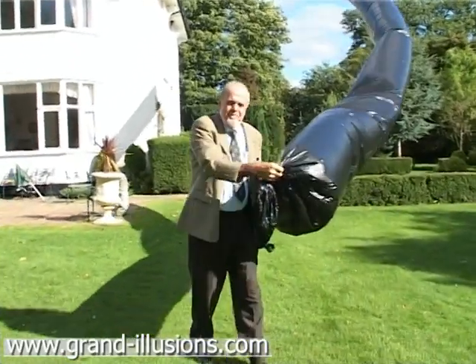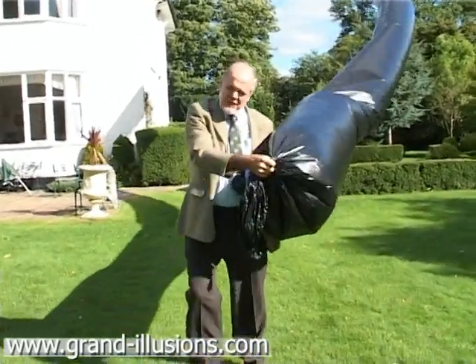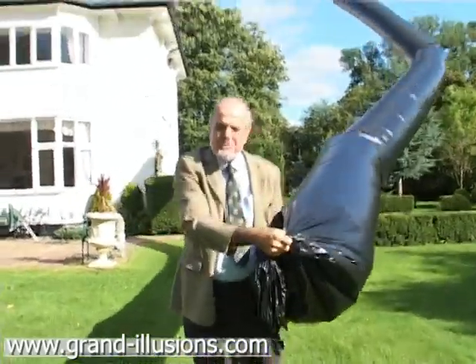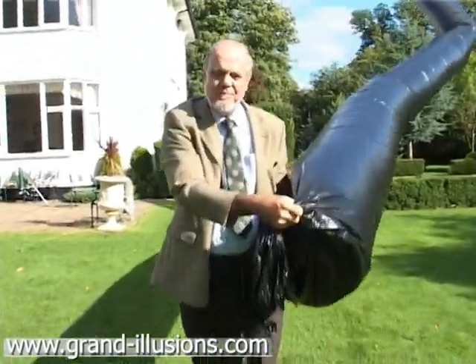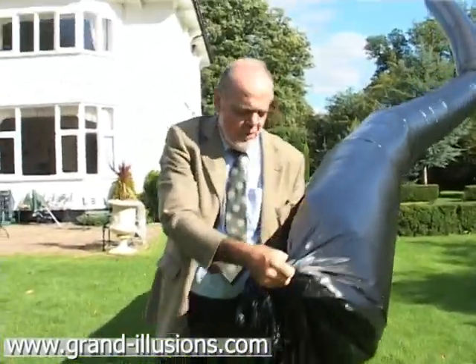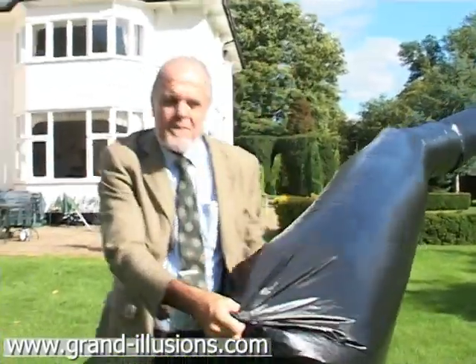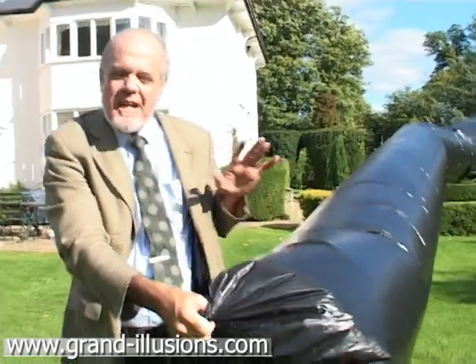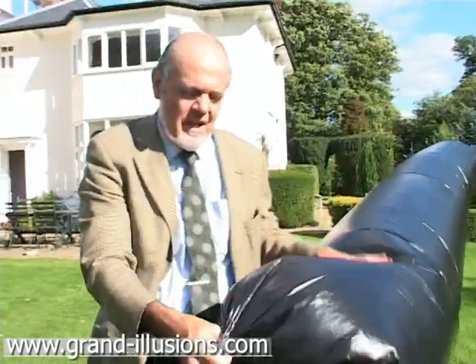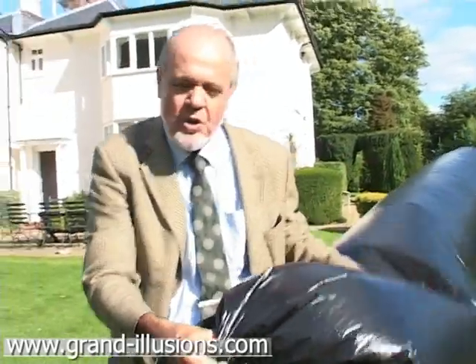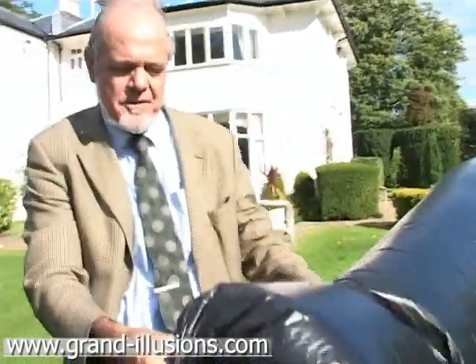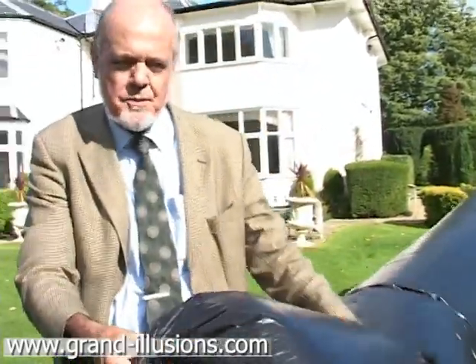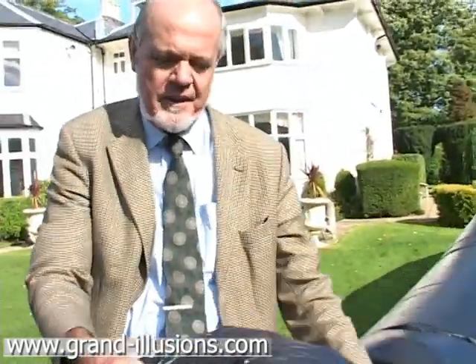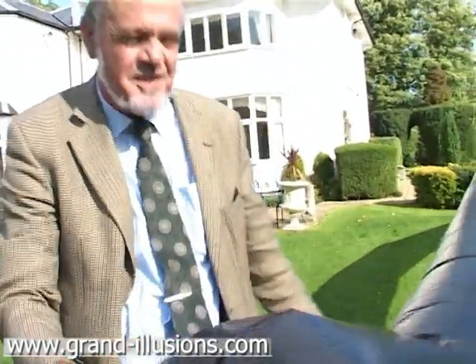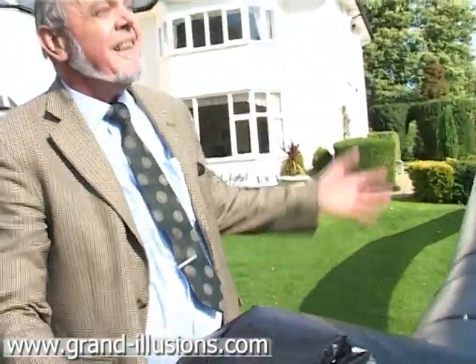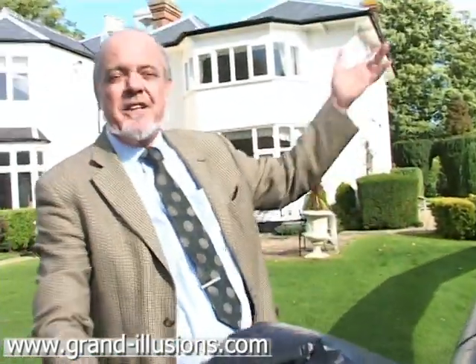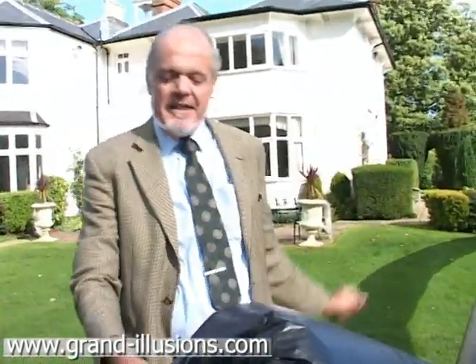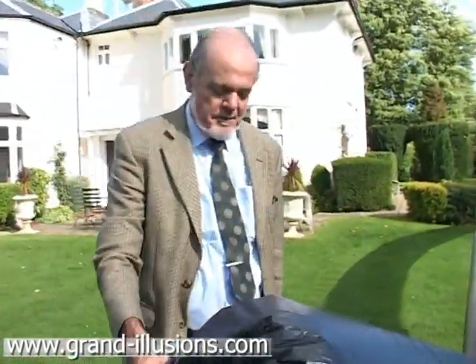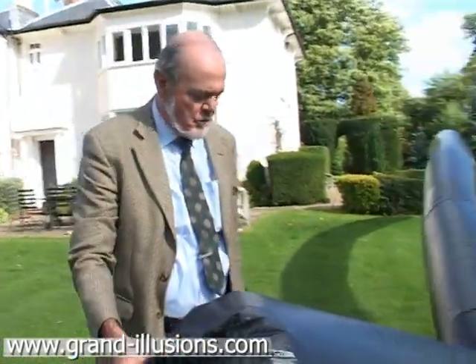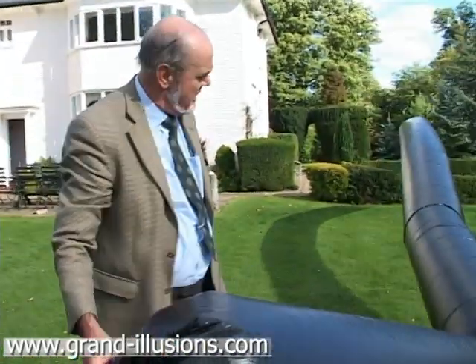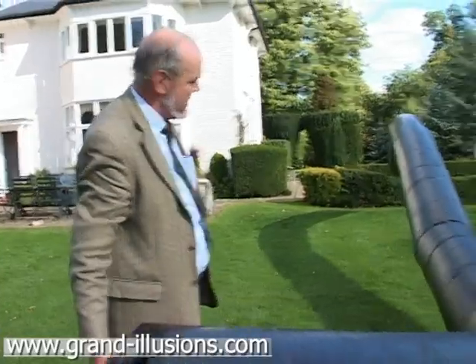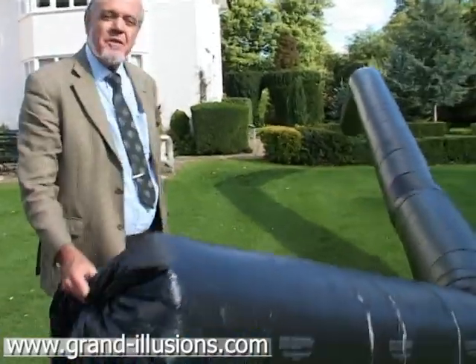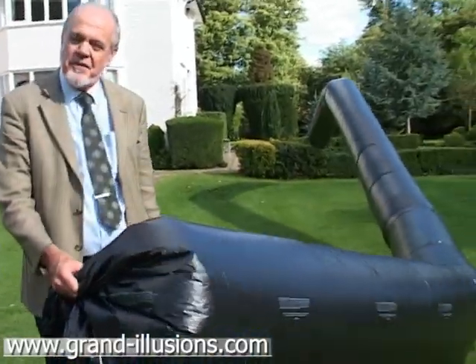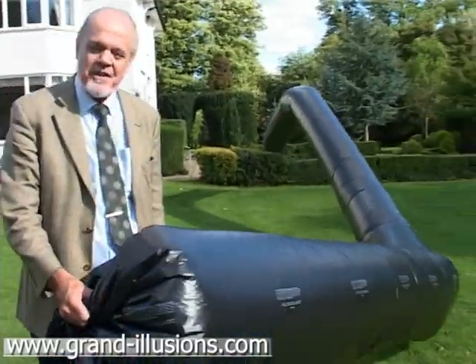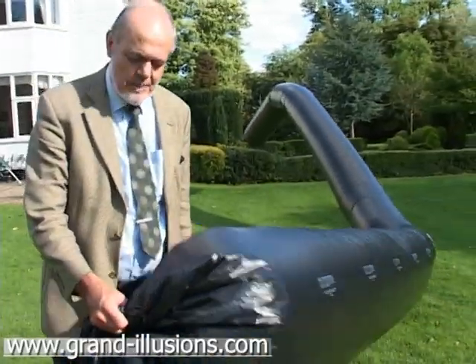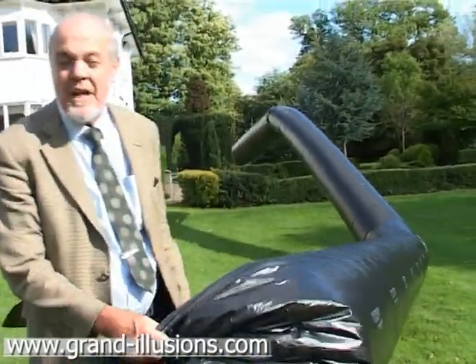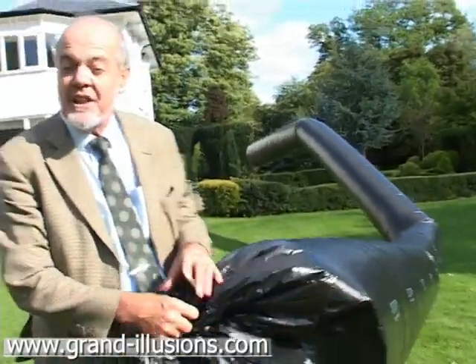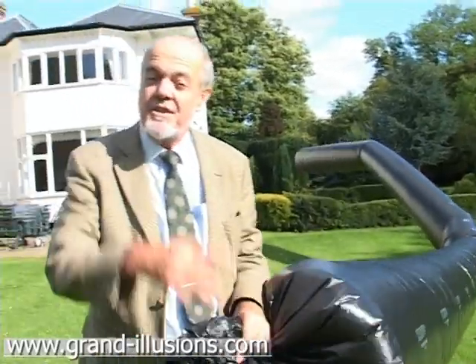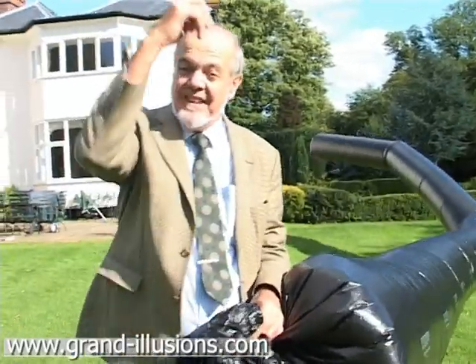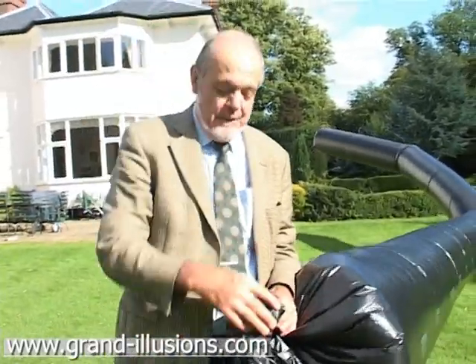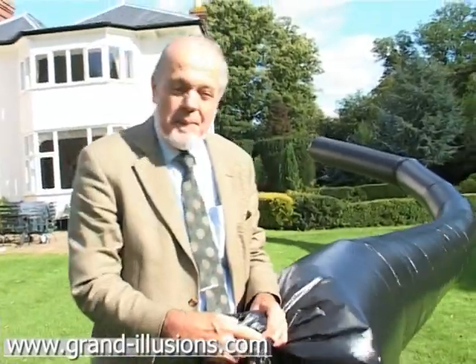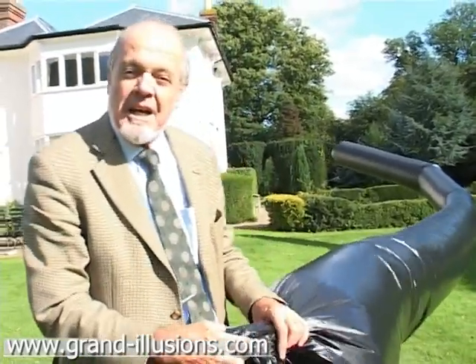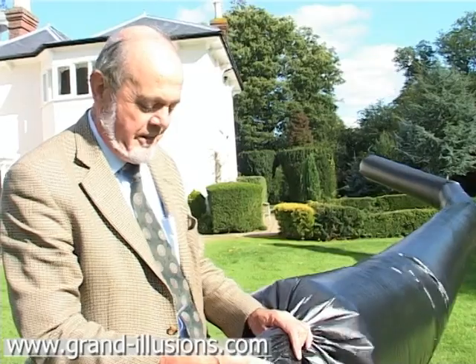Yes, it floats. What happens is the air inside gets hotter because this is absorbing the heat. The outside air is much, much cooler. It's got some lift and it goes up a long way. If I let go of it, it'll go up into the clouds, I think.